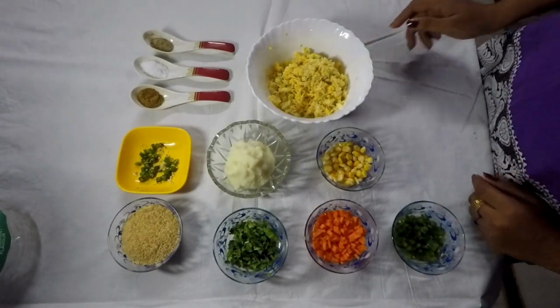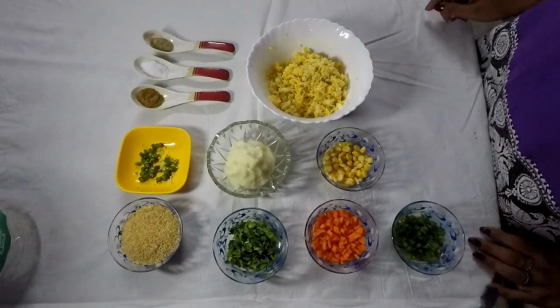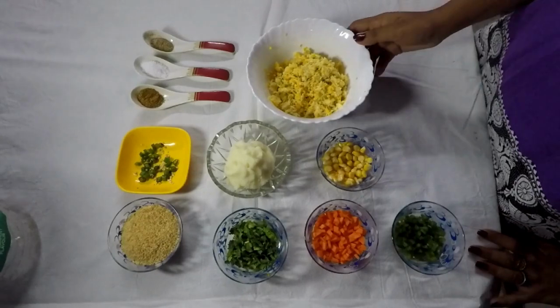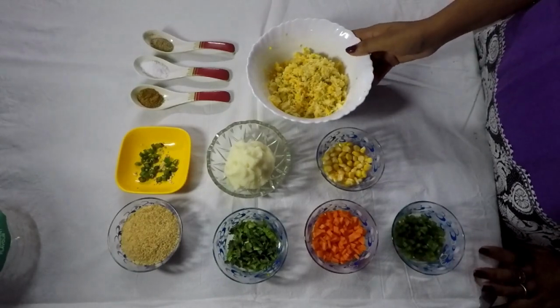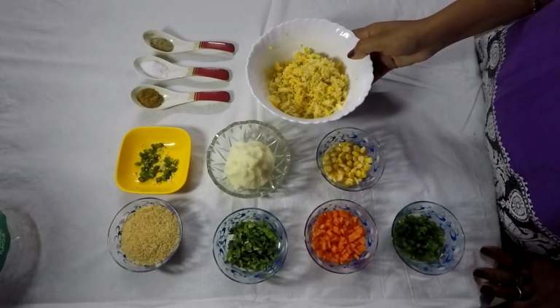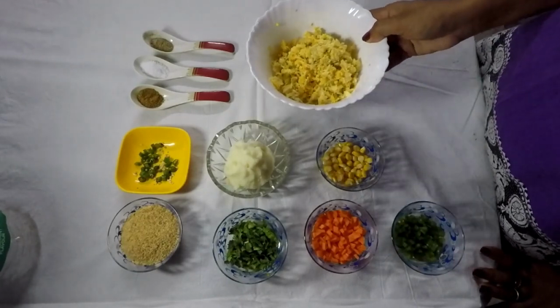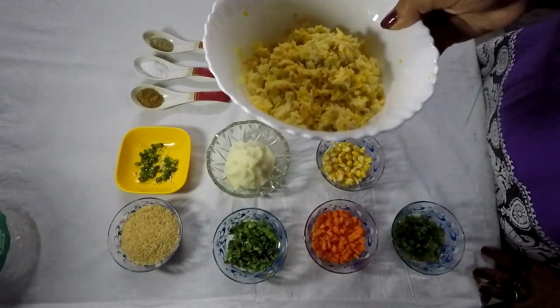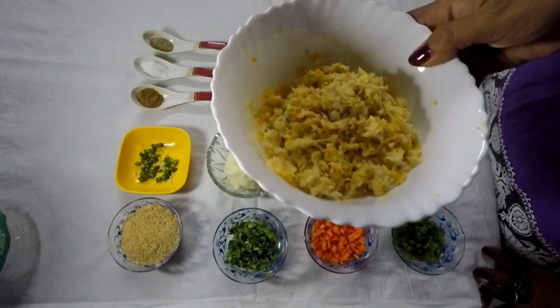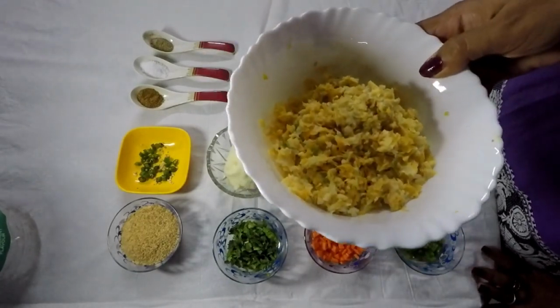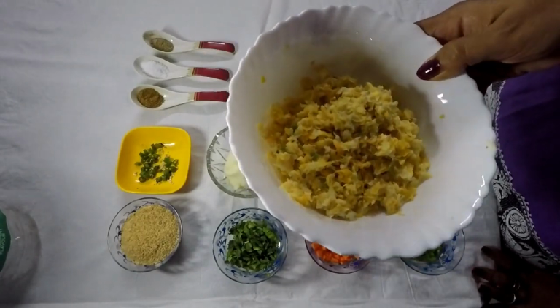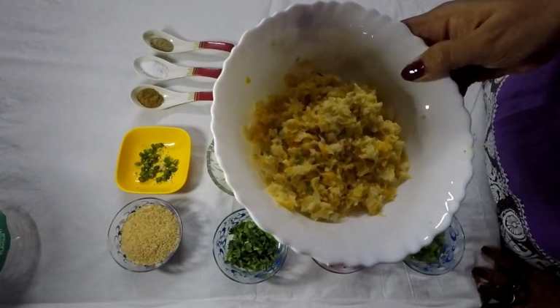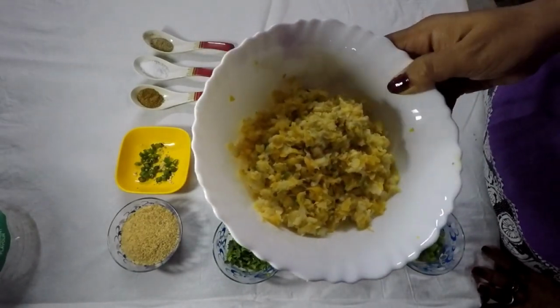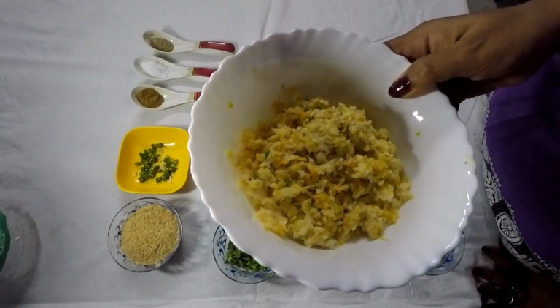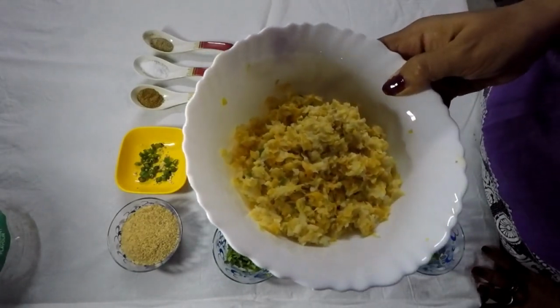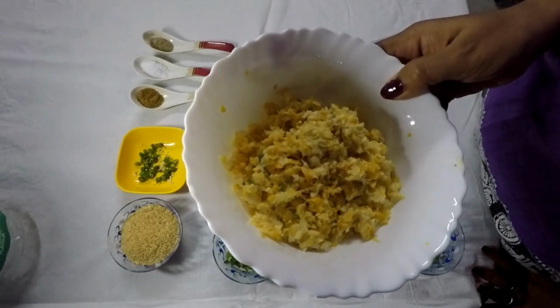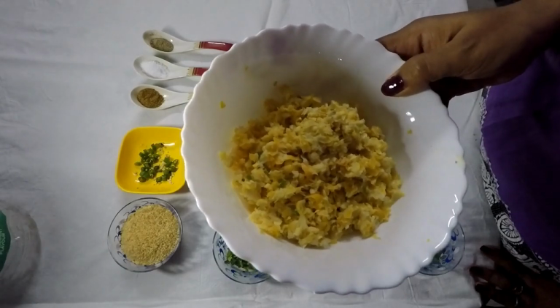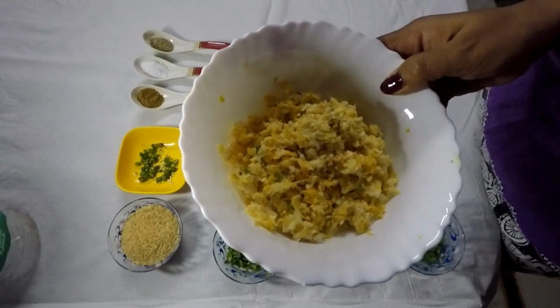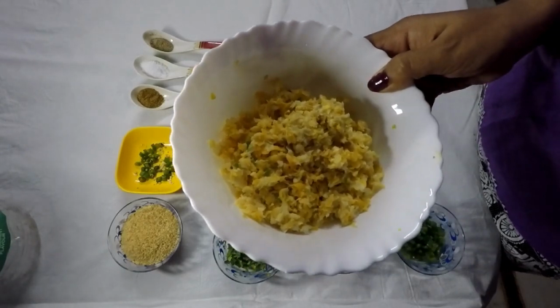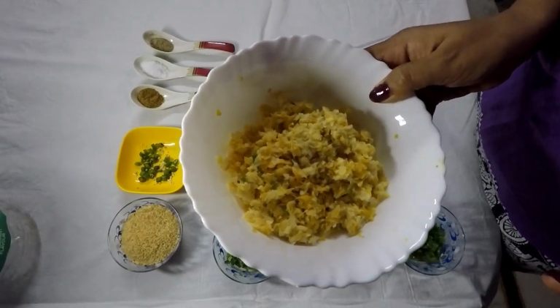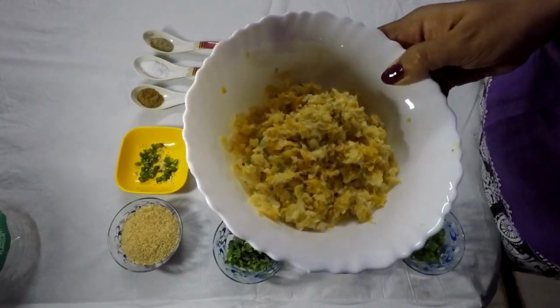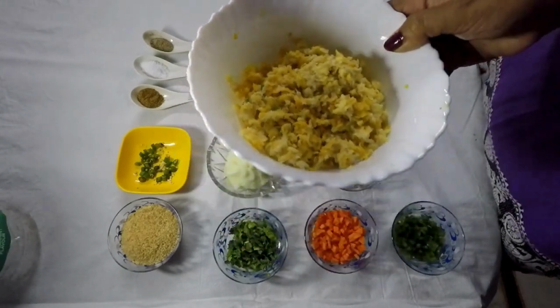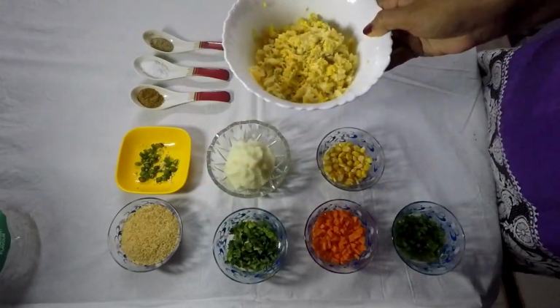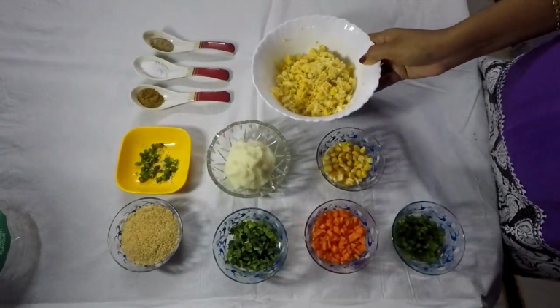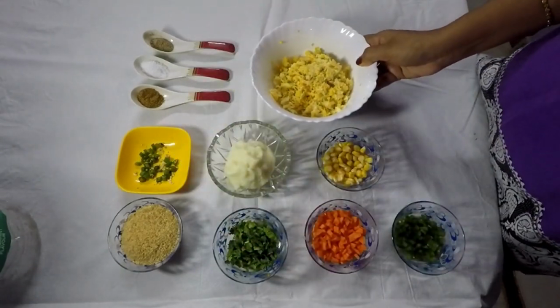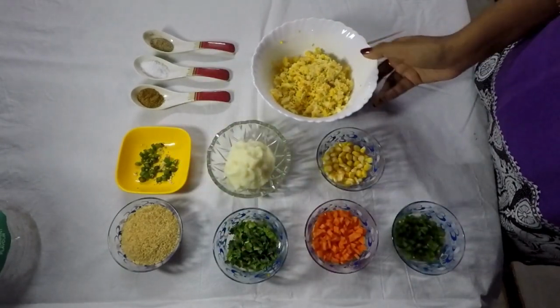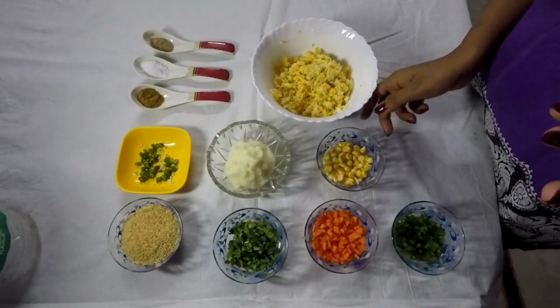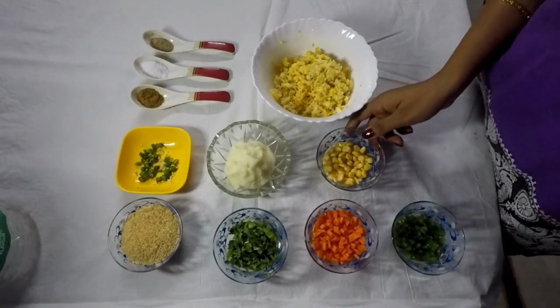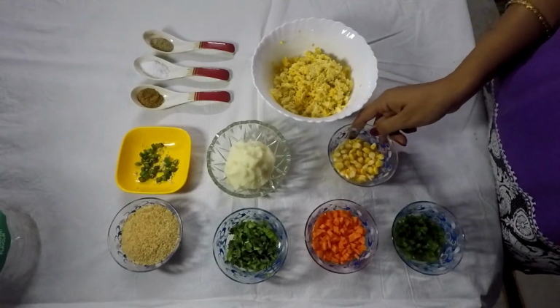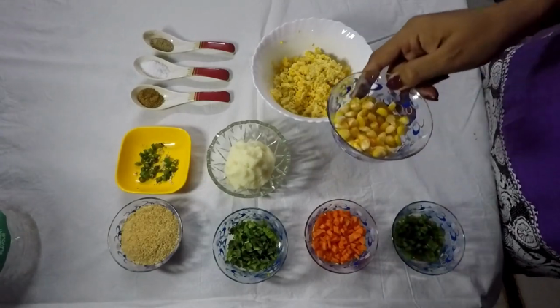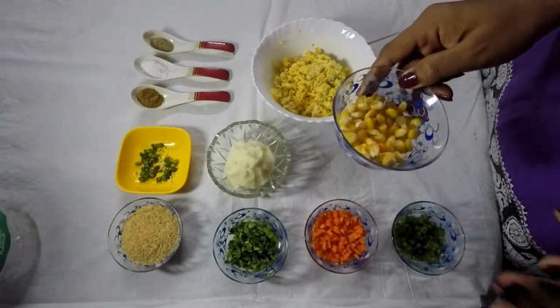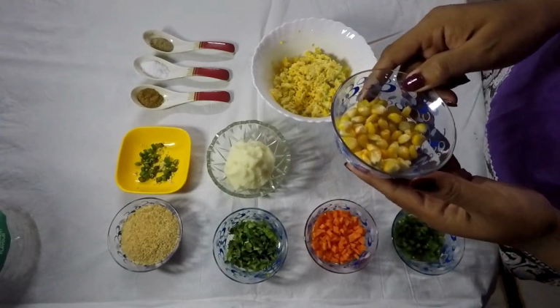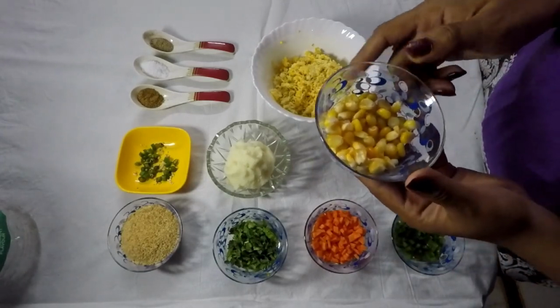I have taken a cup of yellow corn which I have blended with a little bit of ginger and green chilies. I have also taken one teaspoon whole corn.